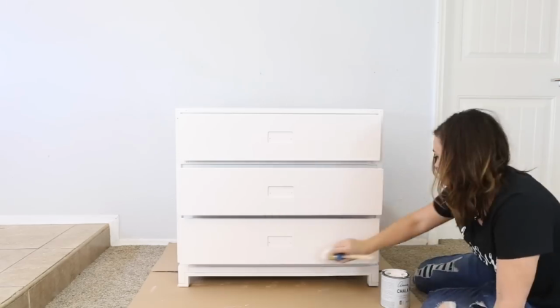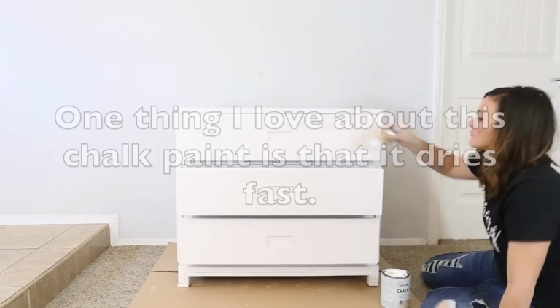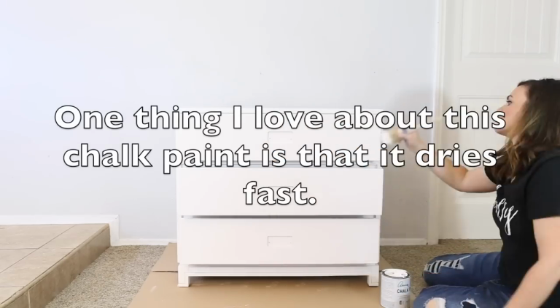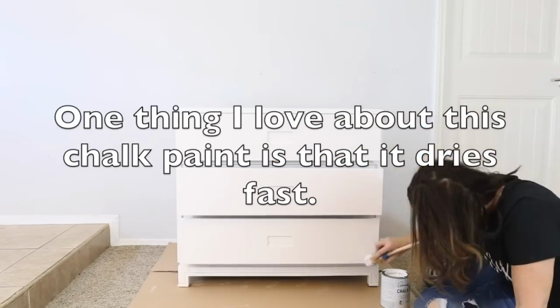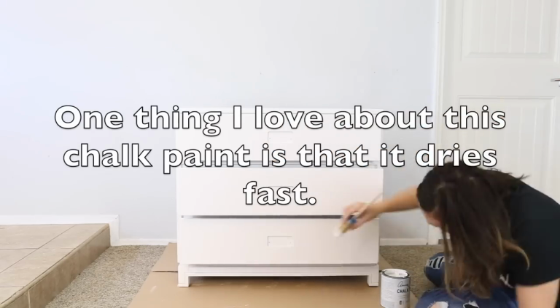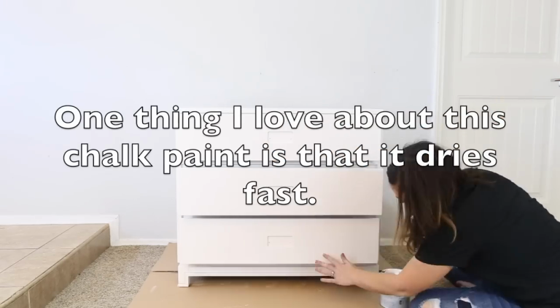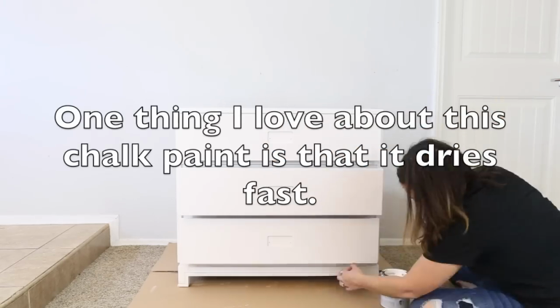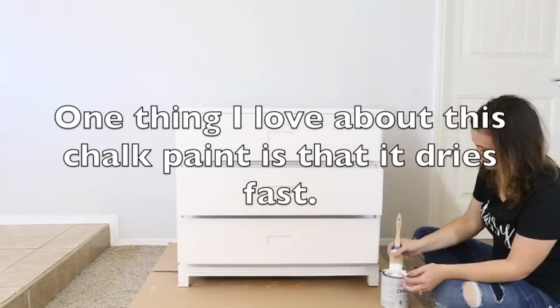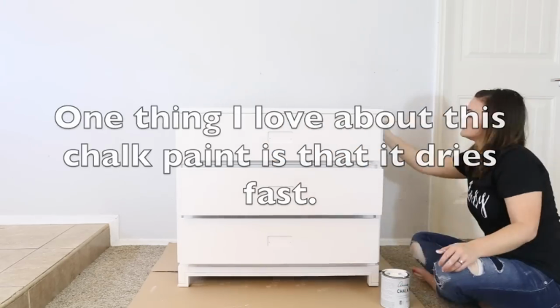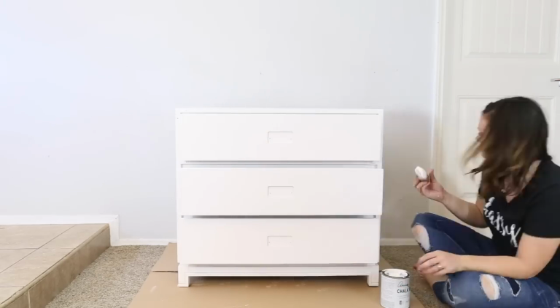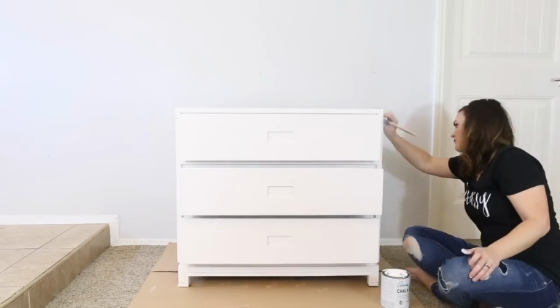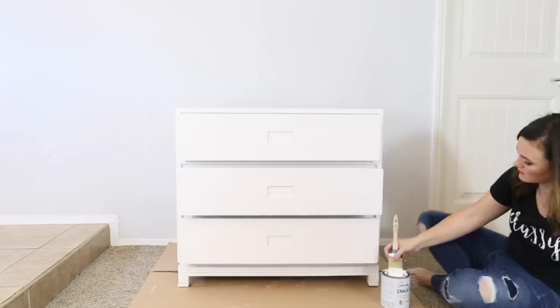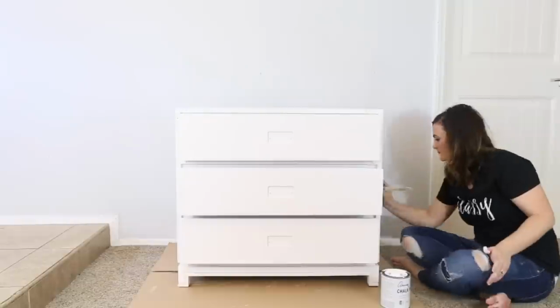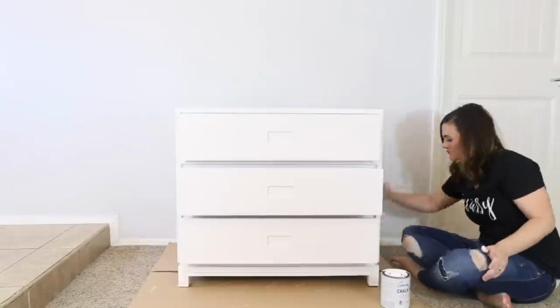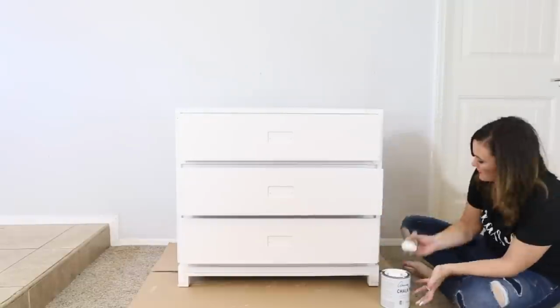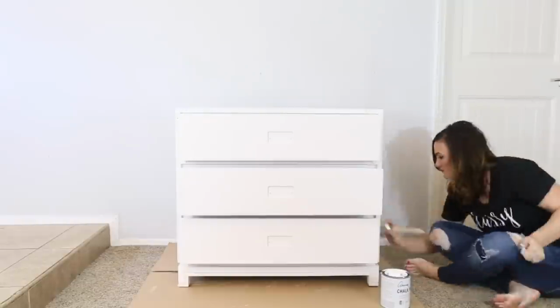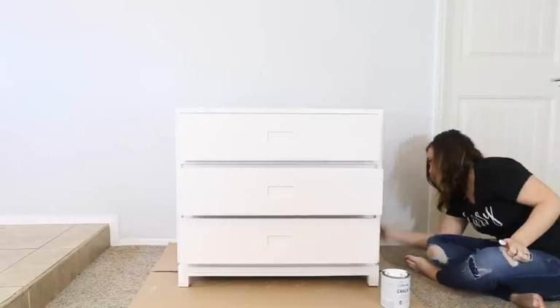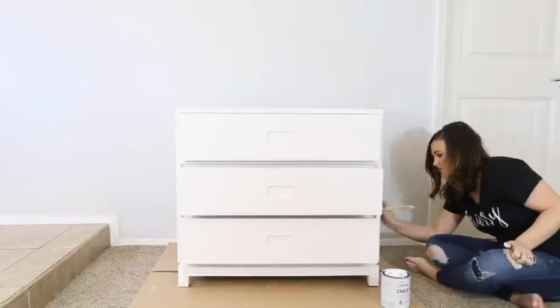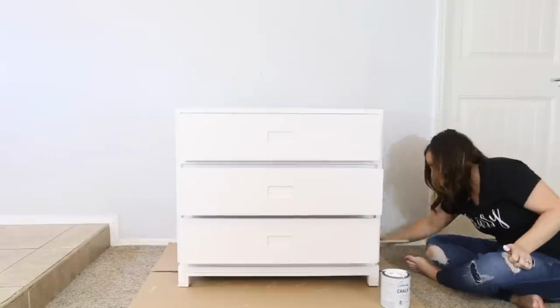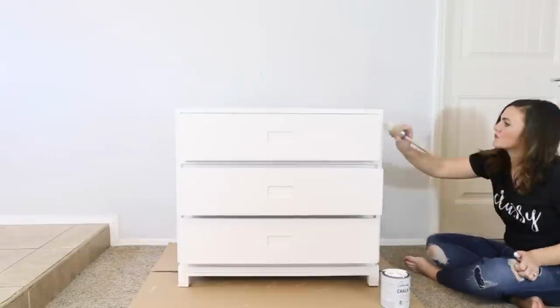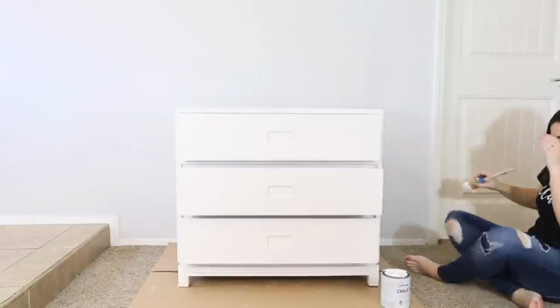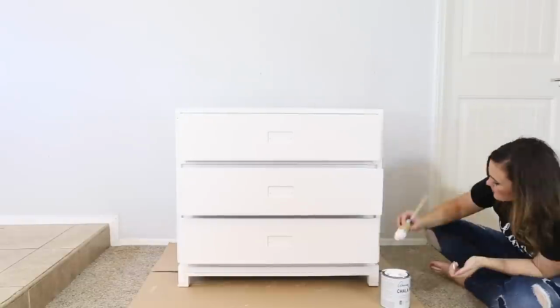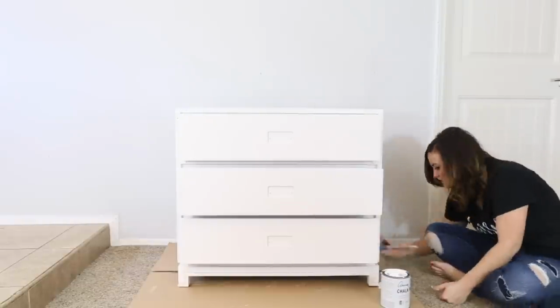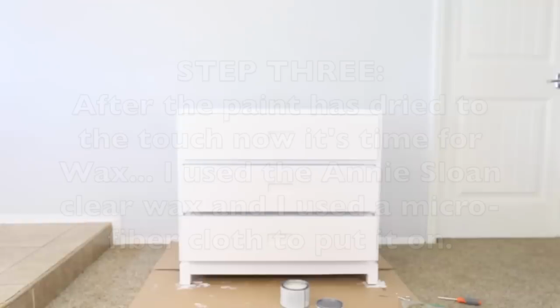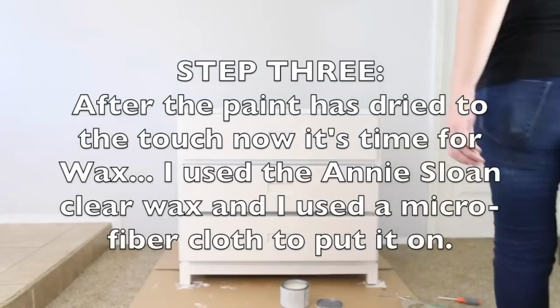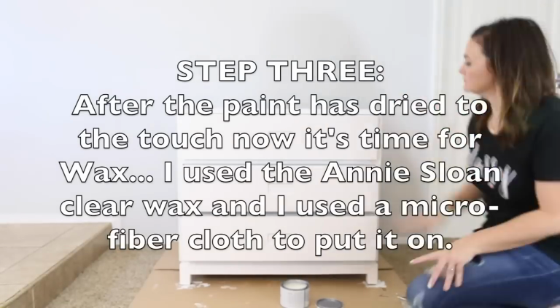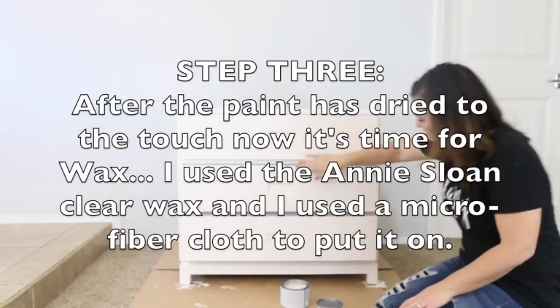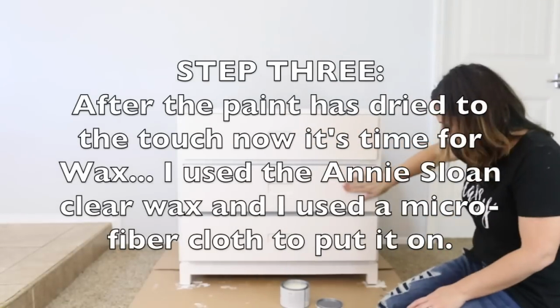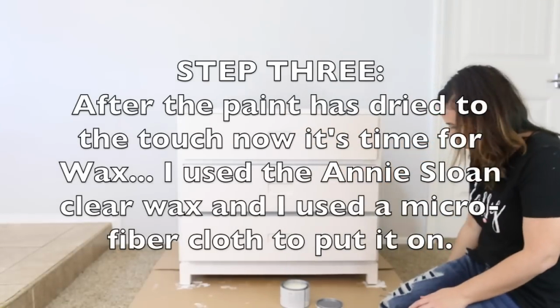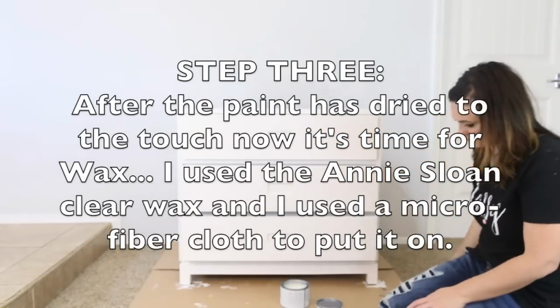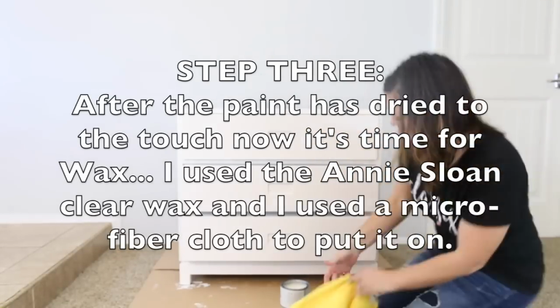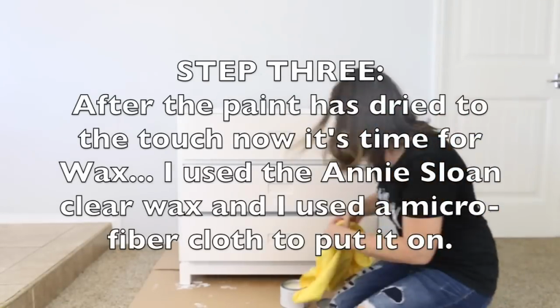I love this paint because it dries so fast and the coverage is really great. After the nightstand was dry to the touch, I added the wax.